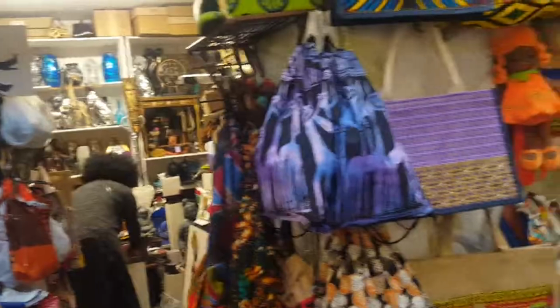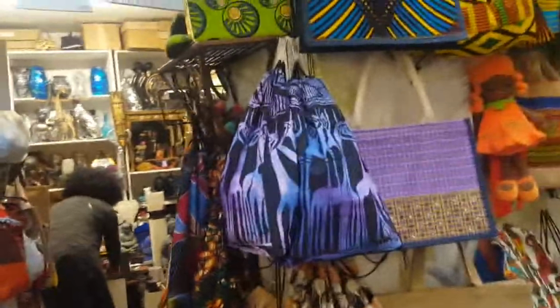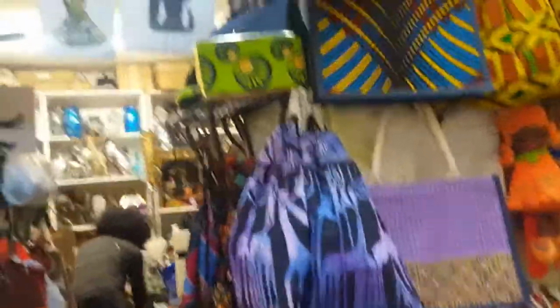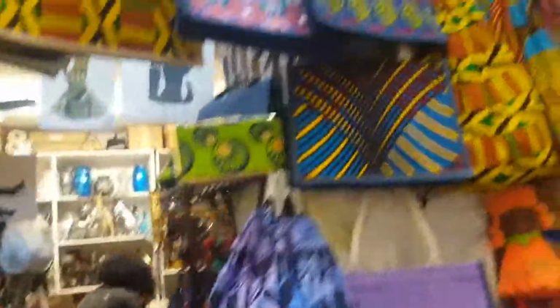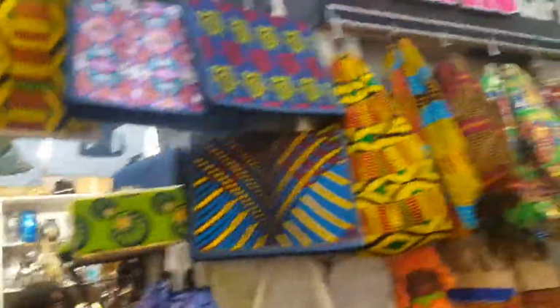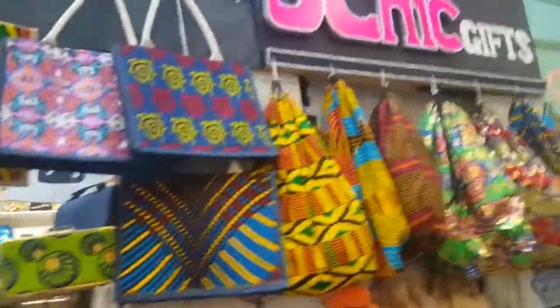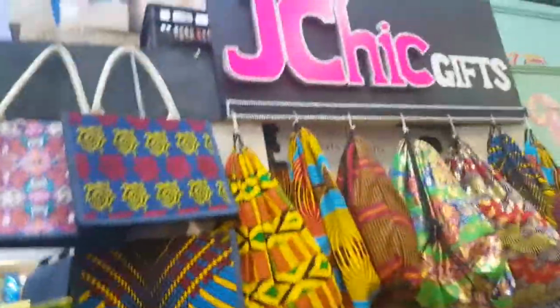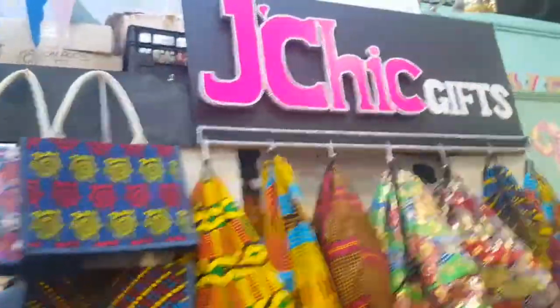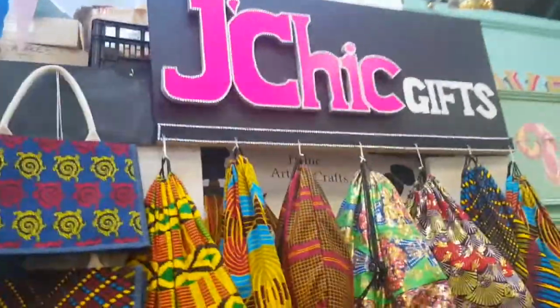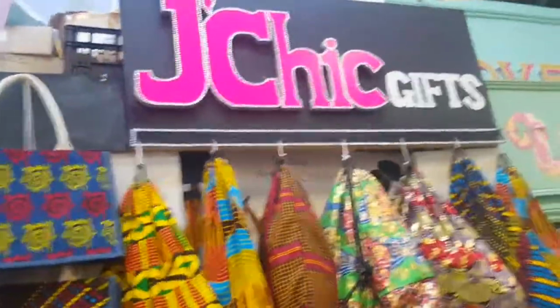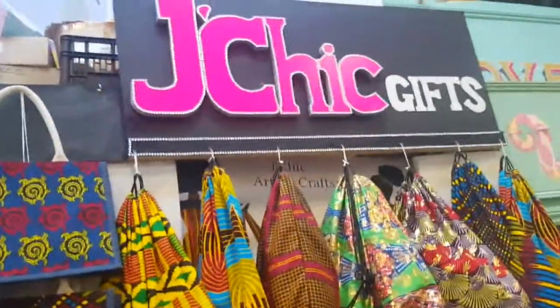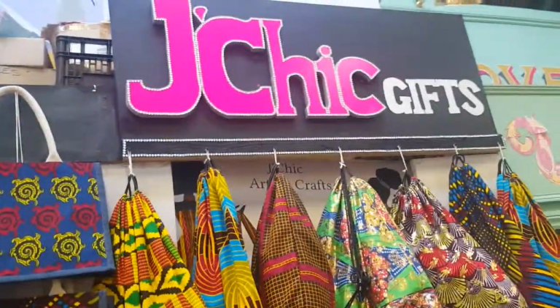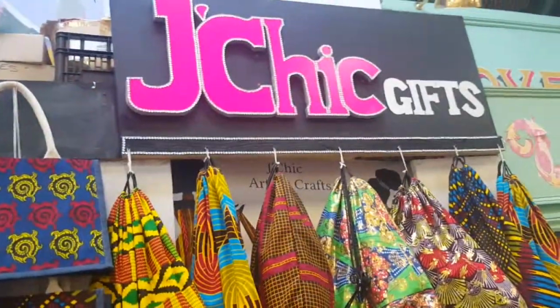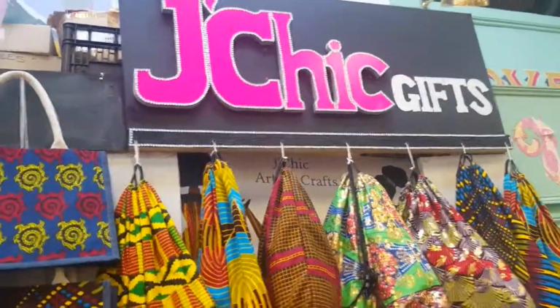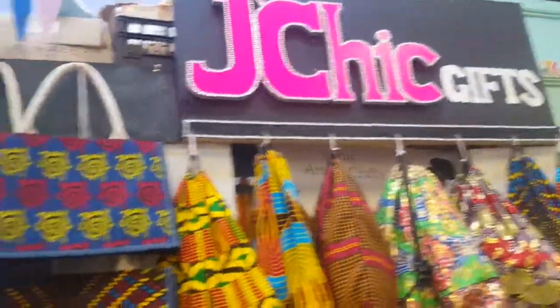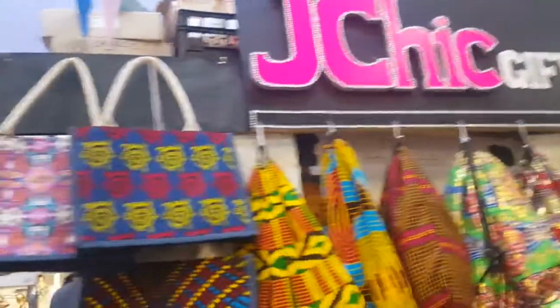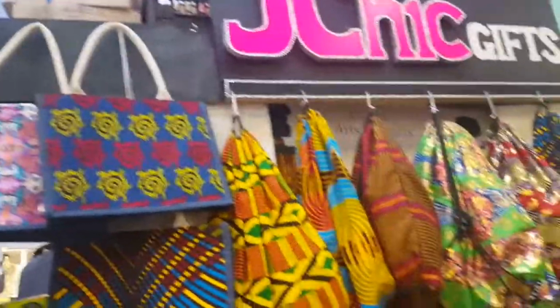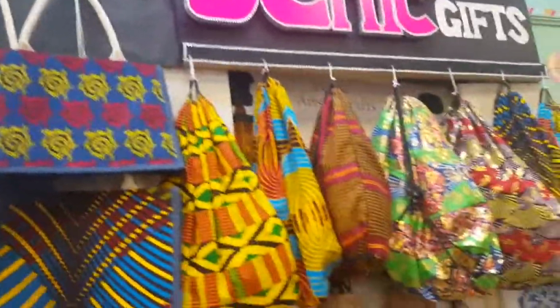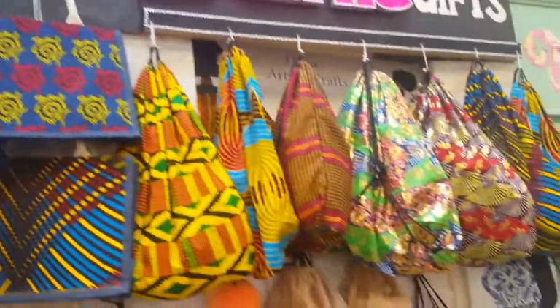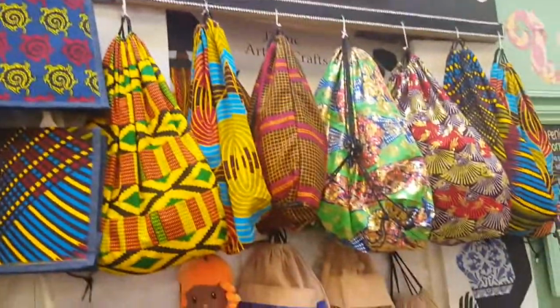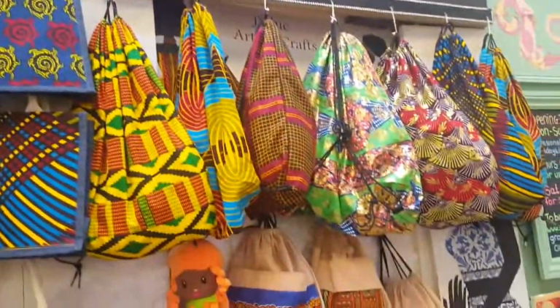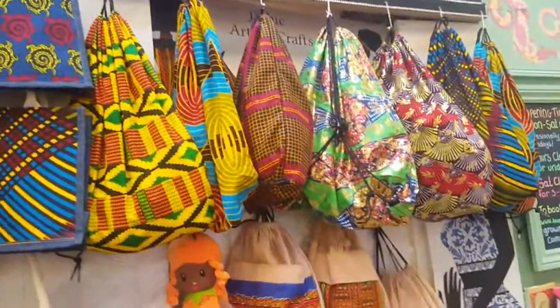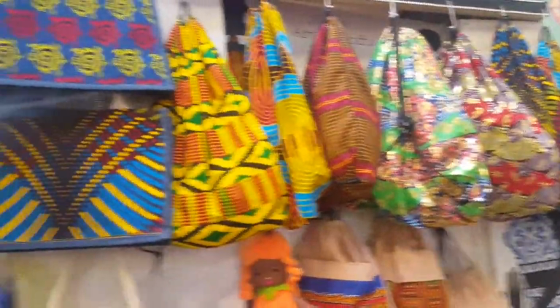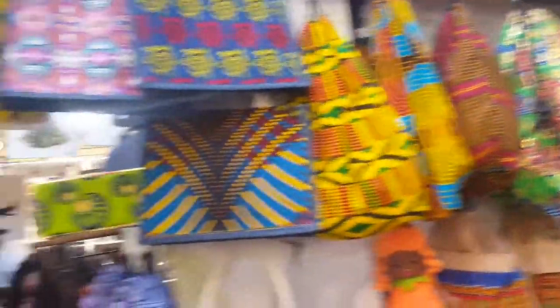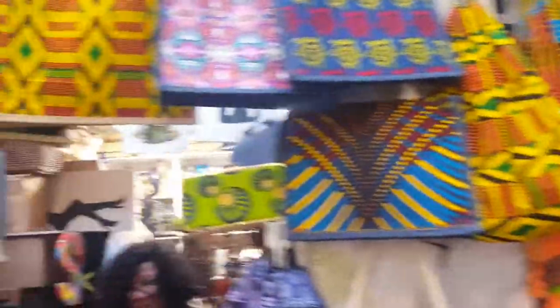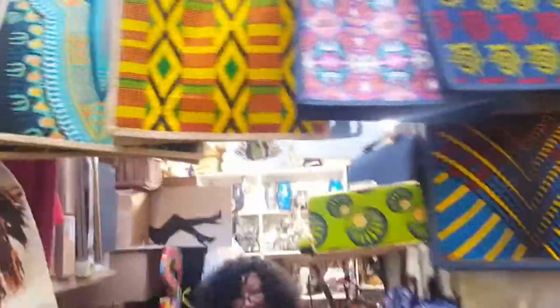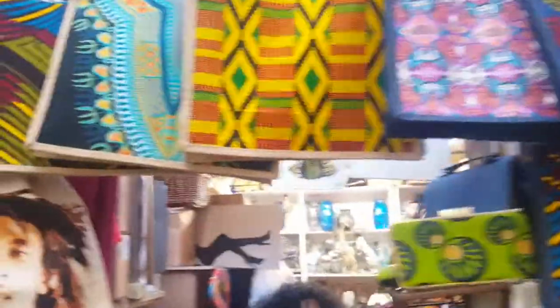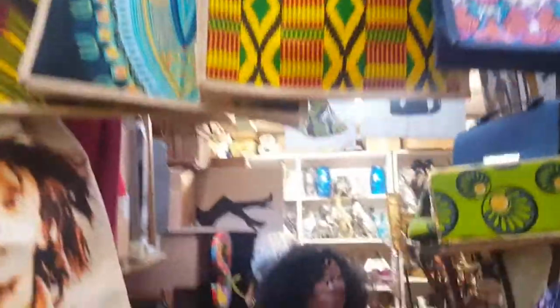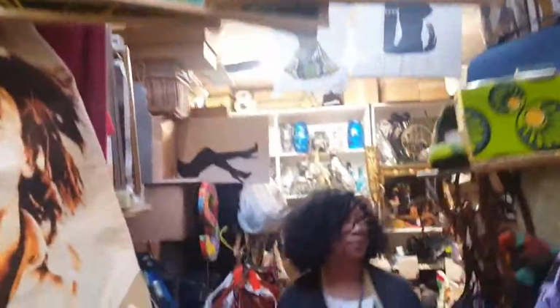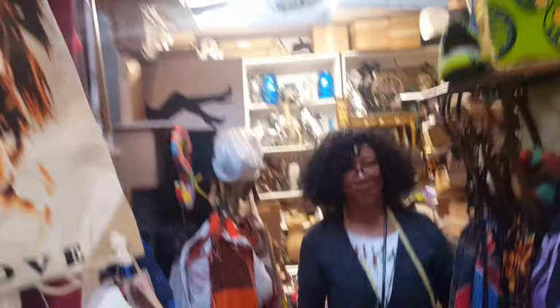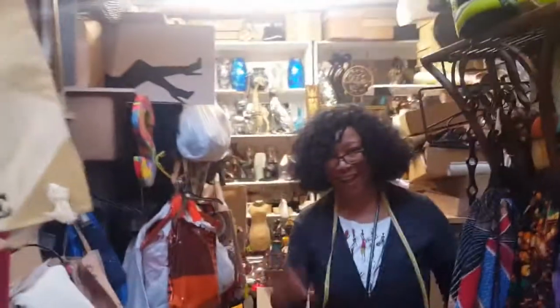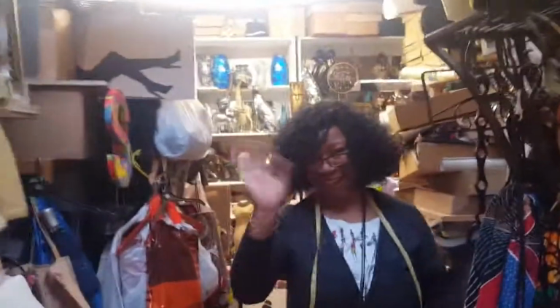Hi folks, so we're here at Tooting Broadway Market again at J Sheets Gifts. Look at the beautiful bags and stuff. So meet Janice — hi Janice, how are you?